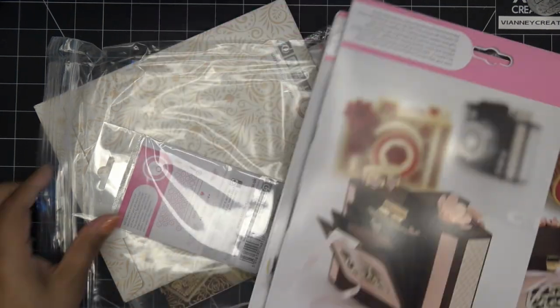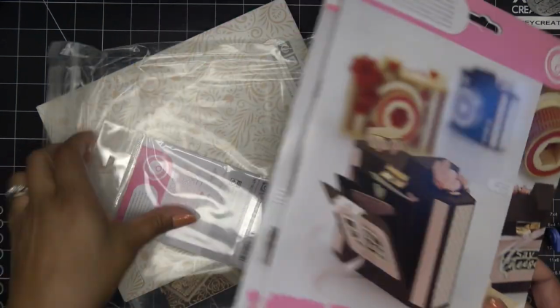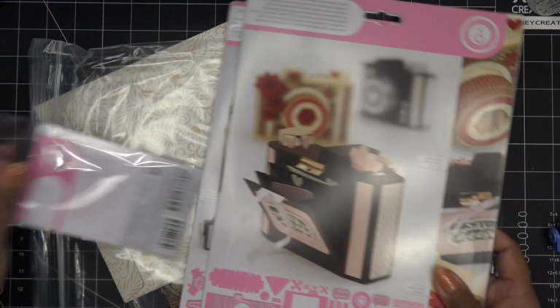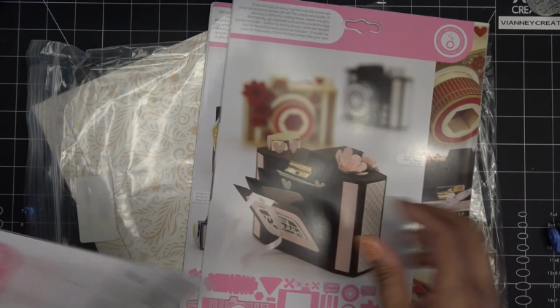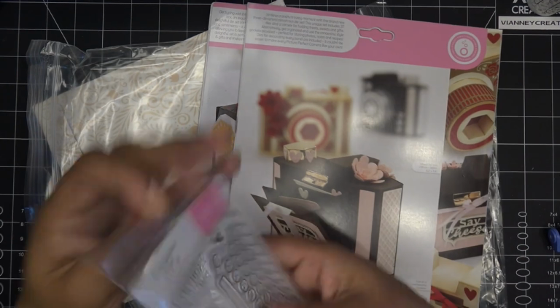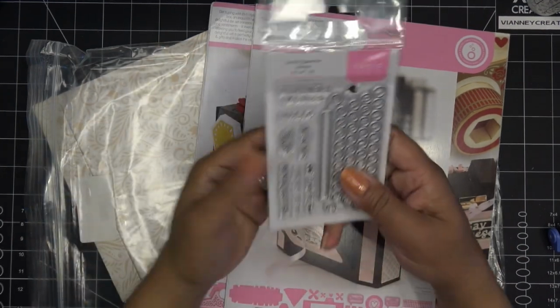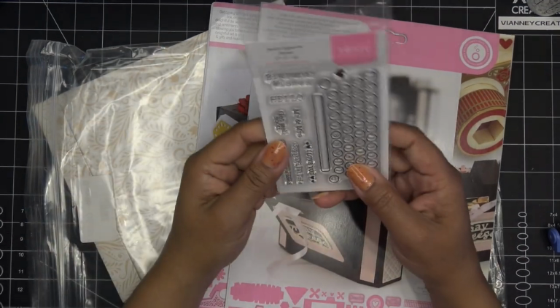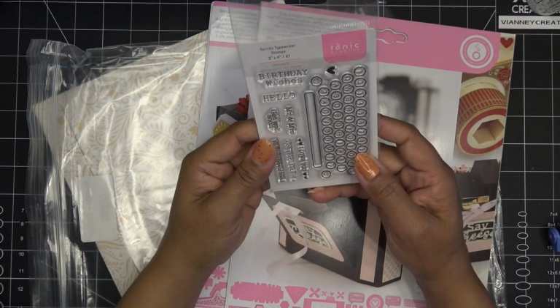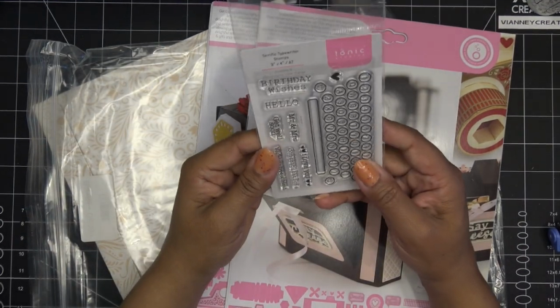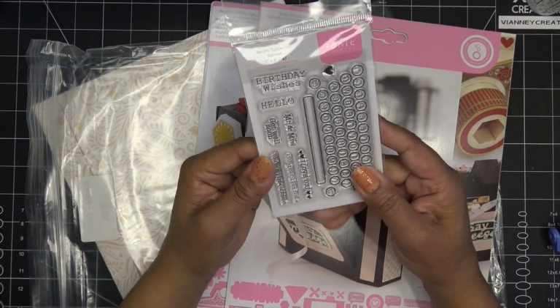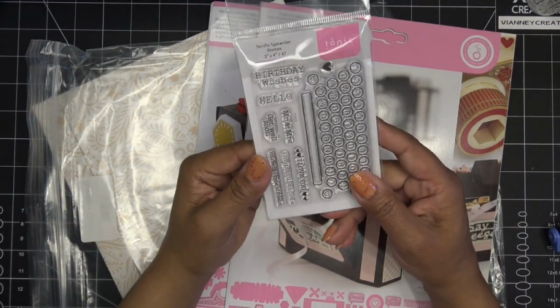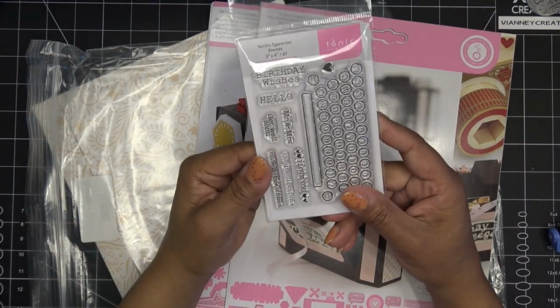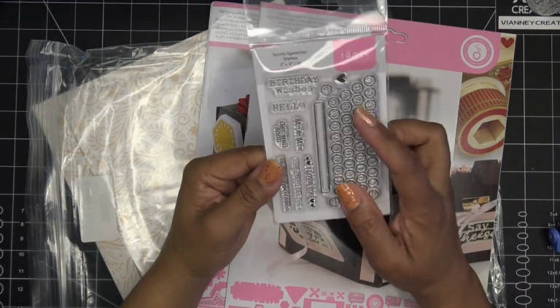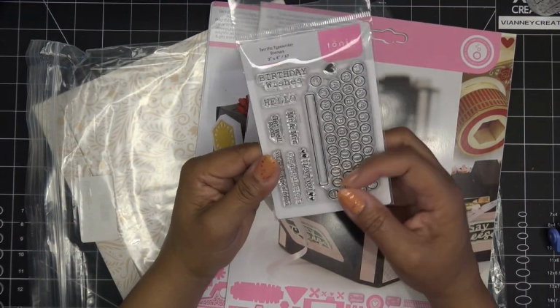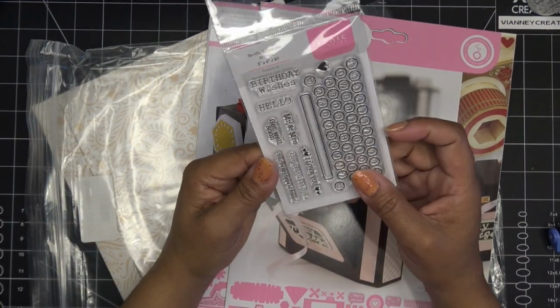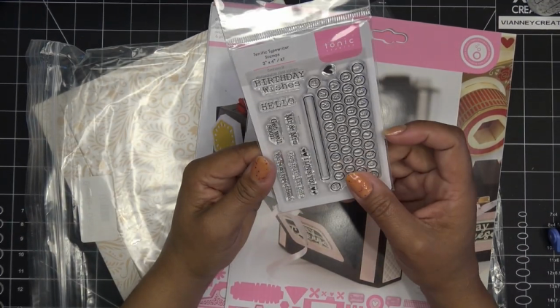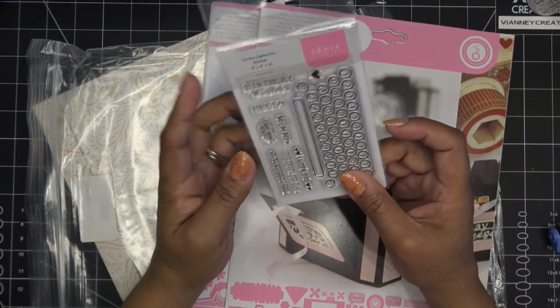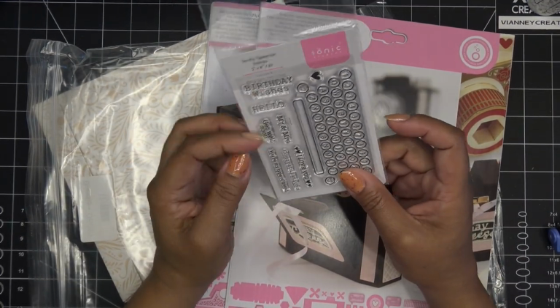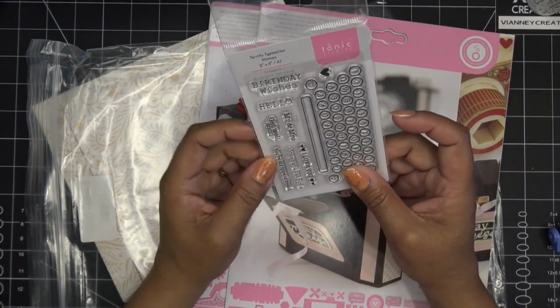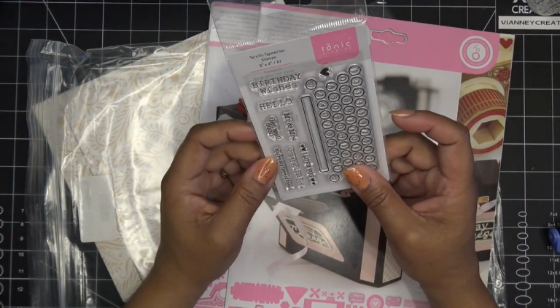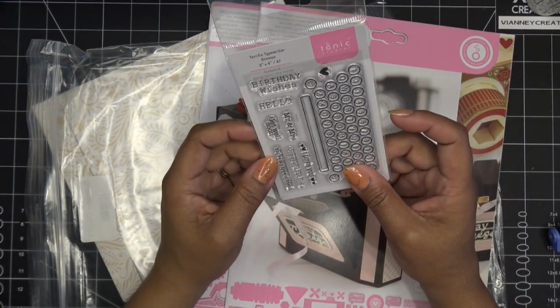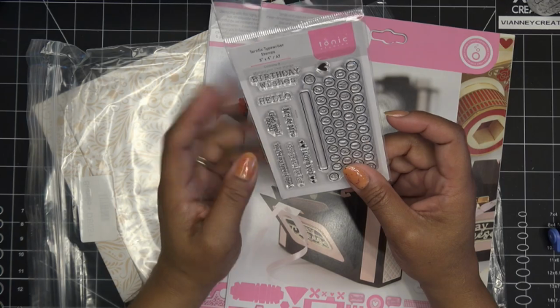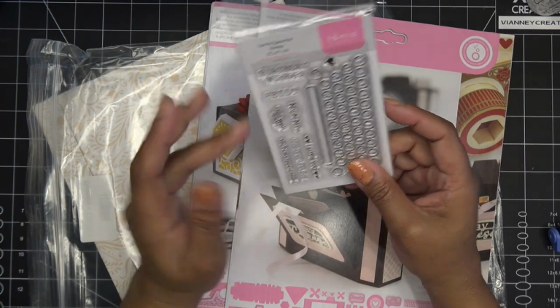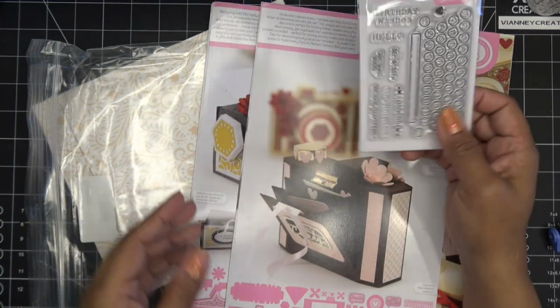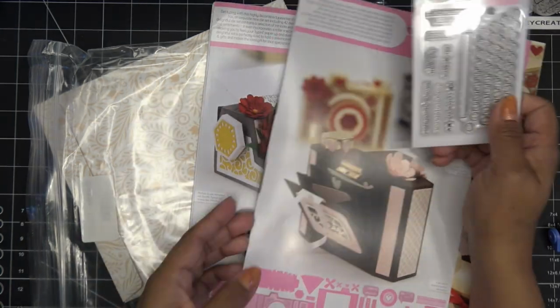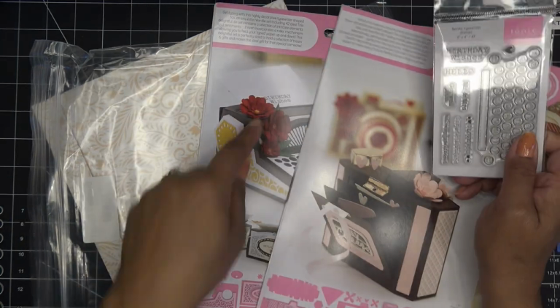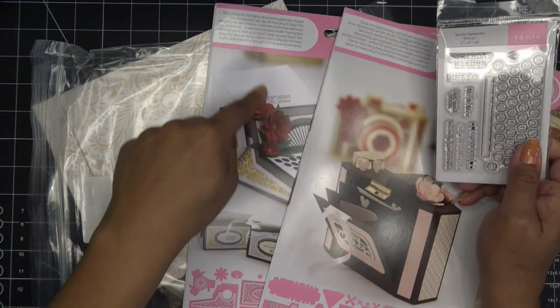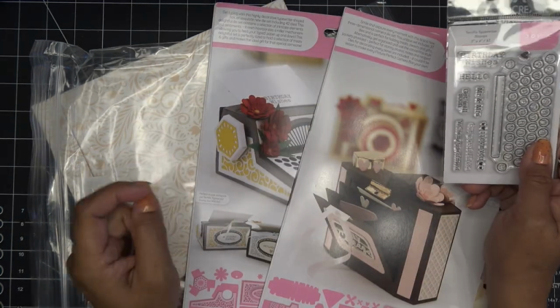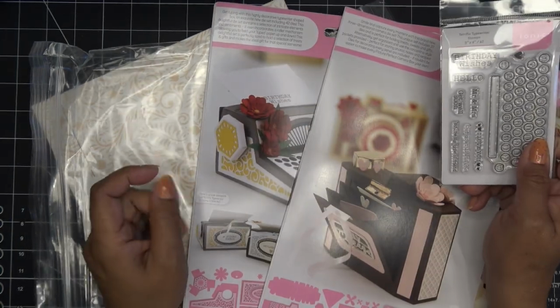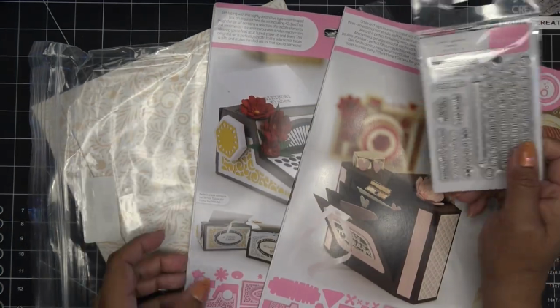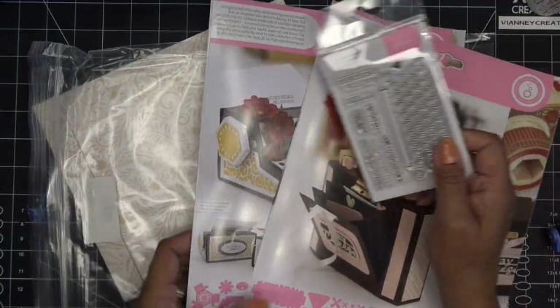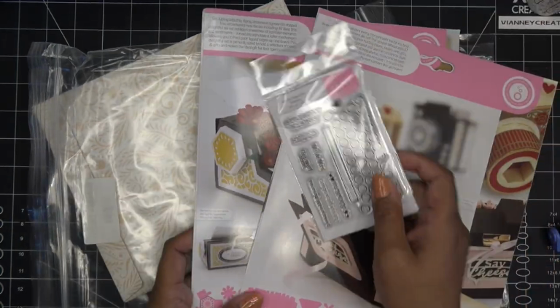If you buy the bundle, it comes with the photopolymer stamp set with the little keyboard on it and some words that you can pop into the little paper, which is really cute.